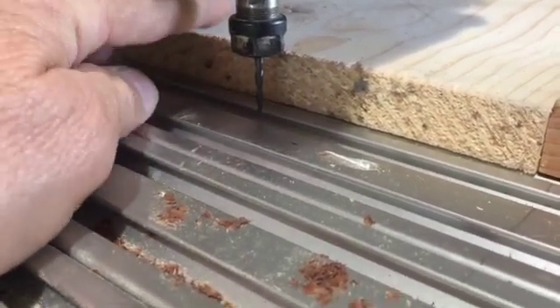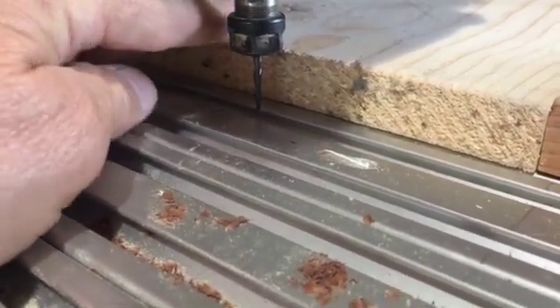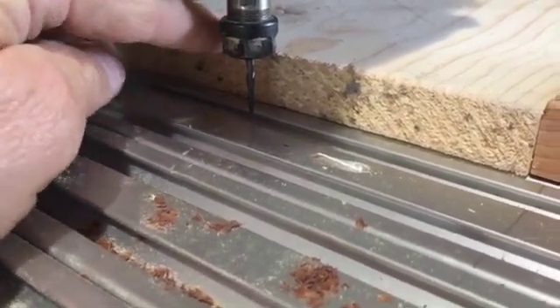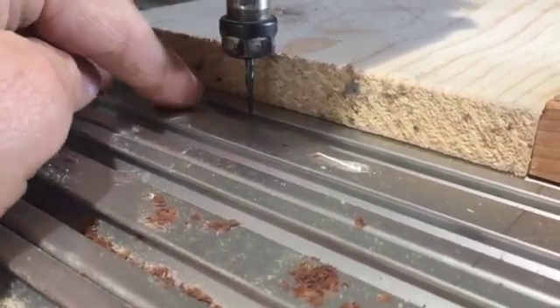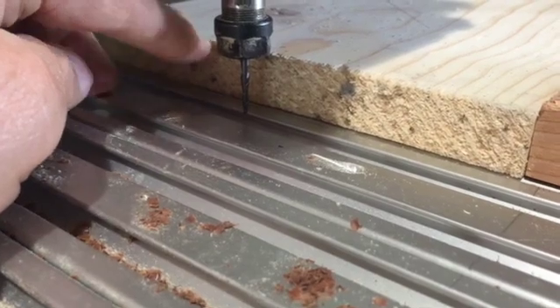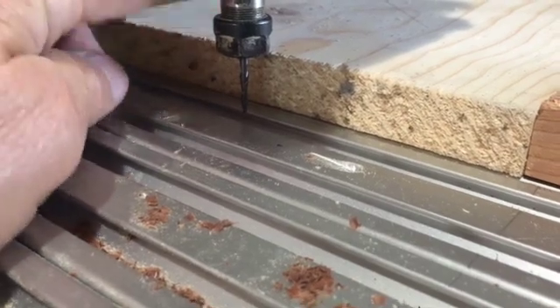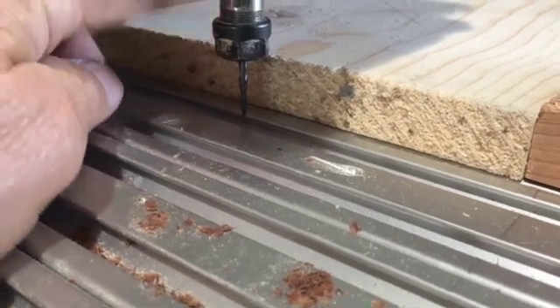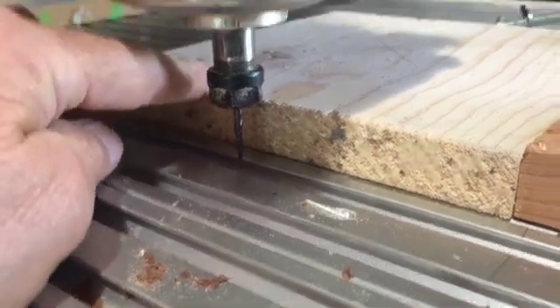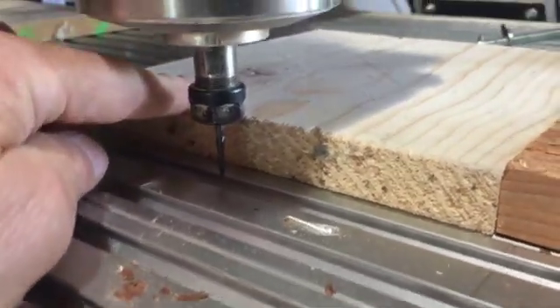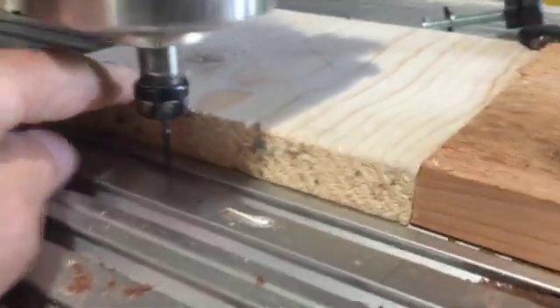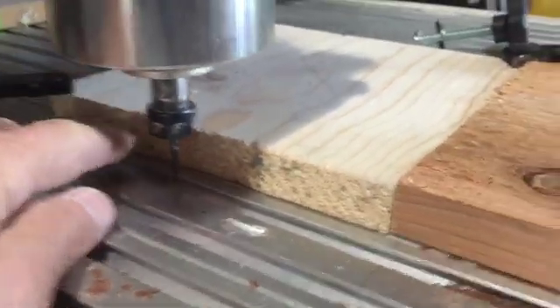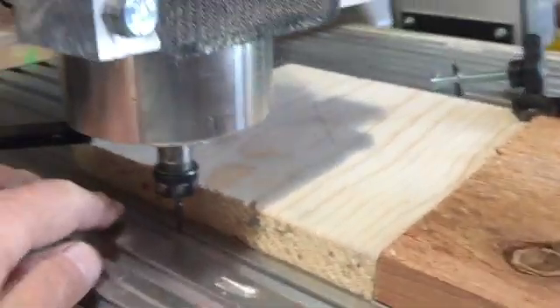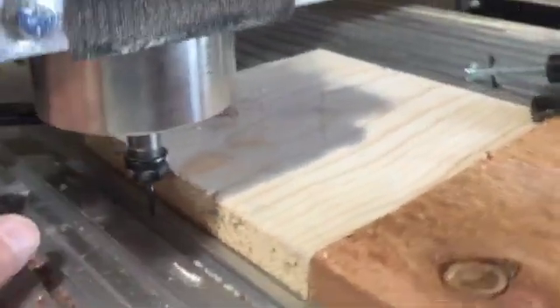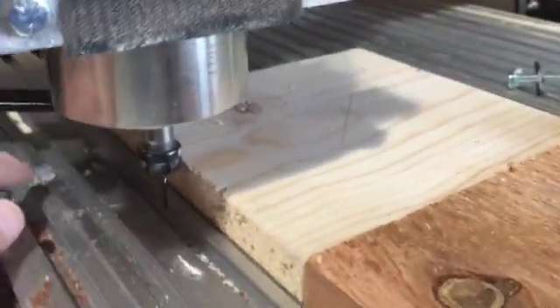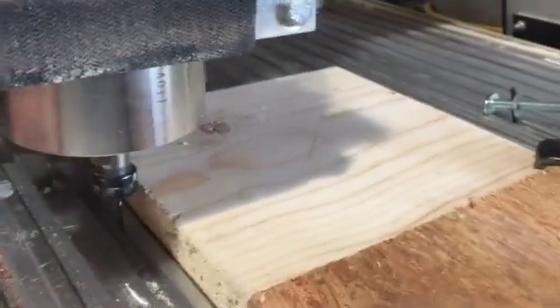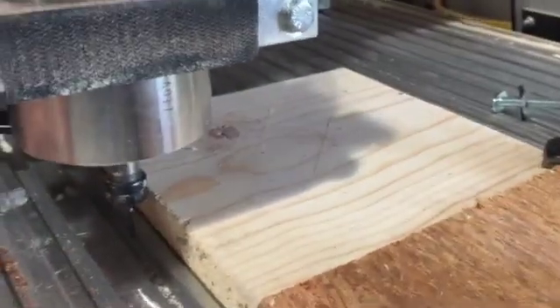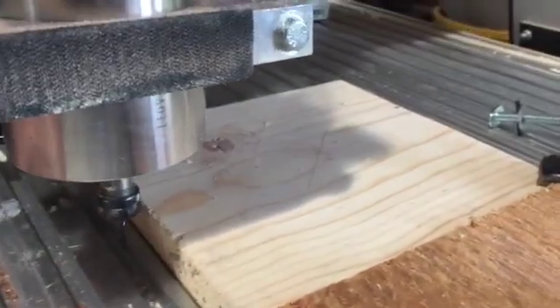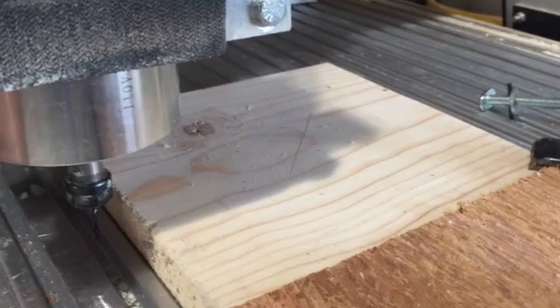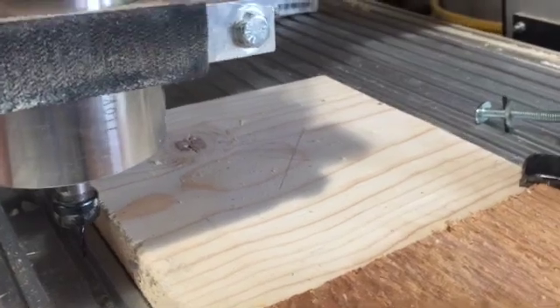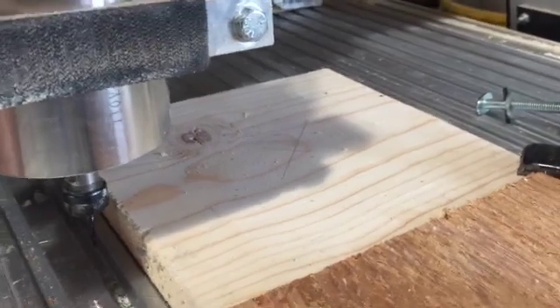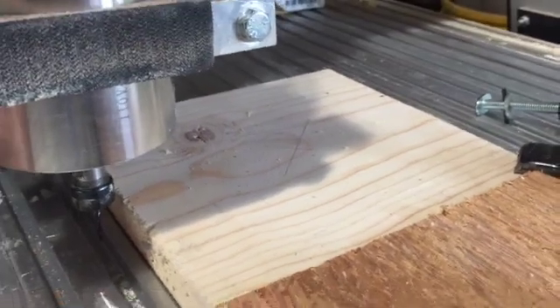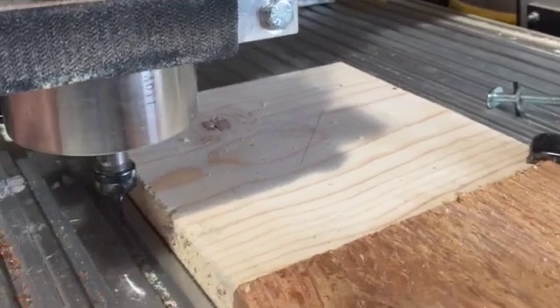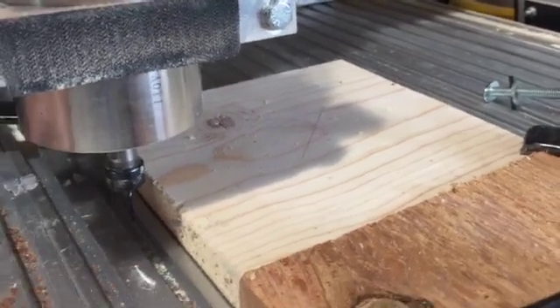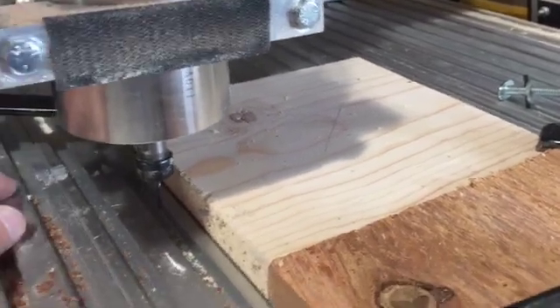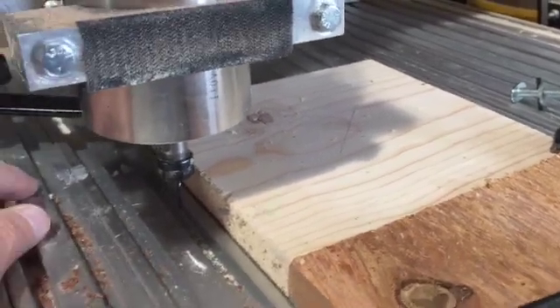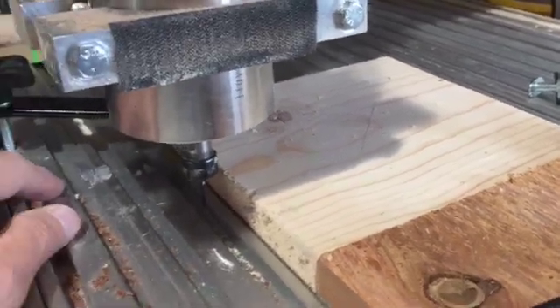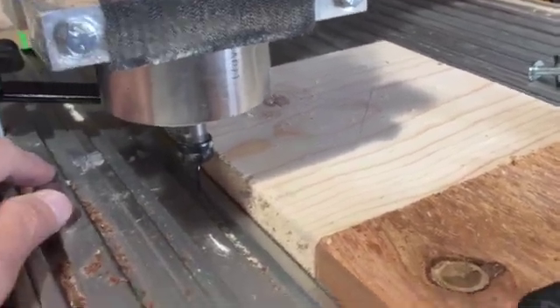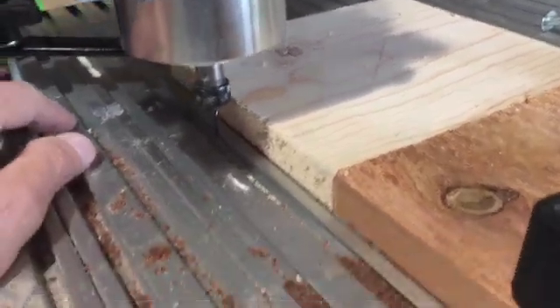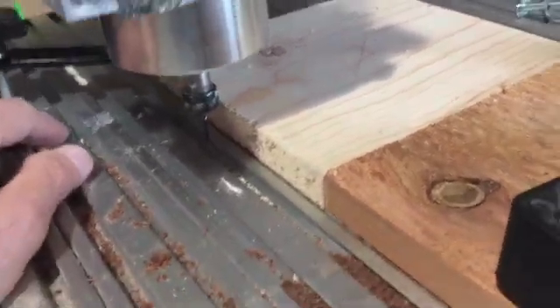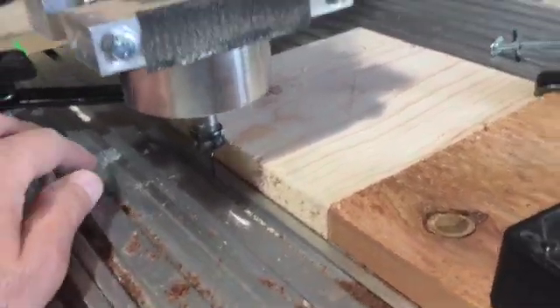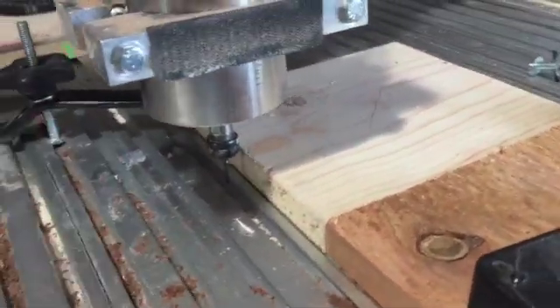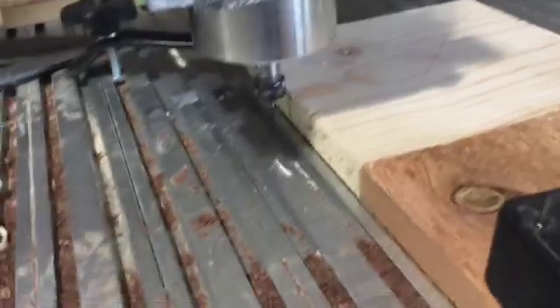This allows me to carve models without going through the board. I mount my board, center it, and then carve out a model. I'll show you that model later — maybe I'll include it when I edit.